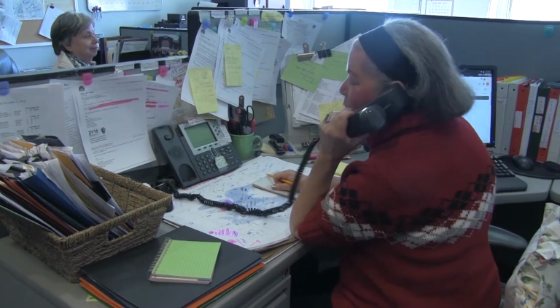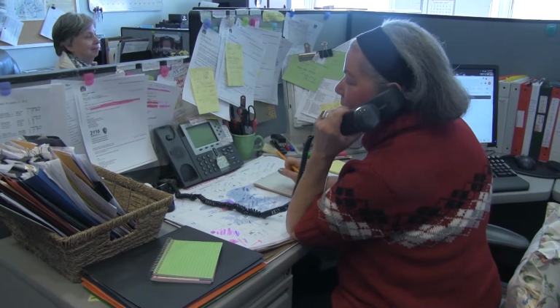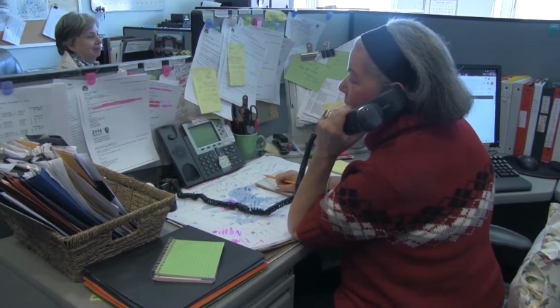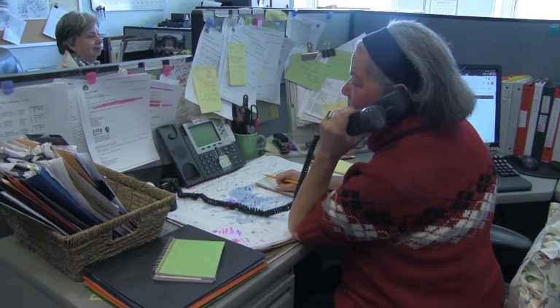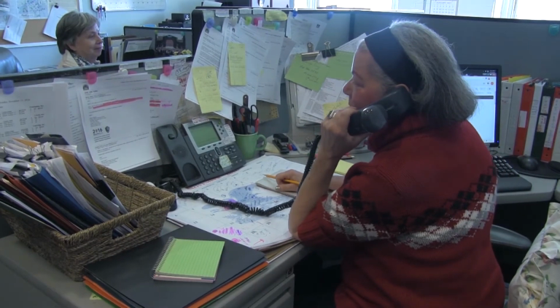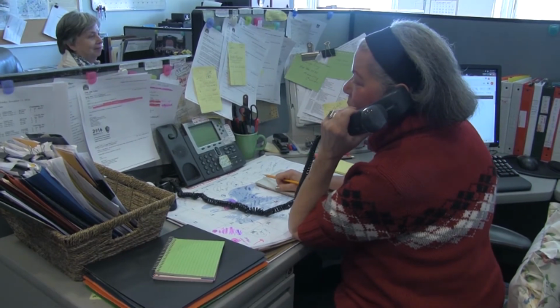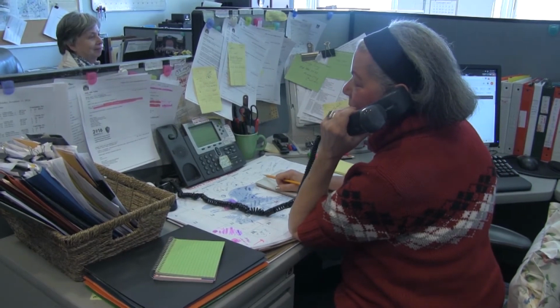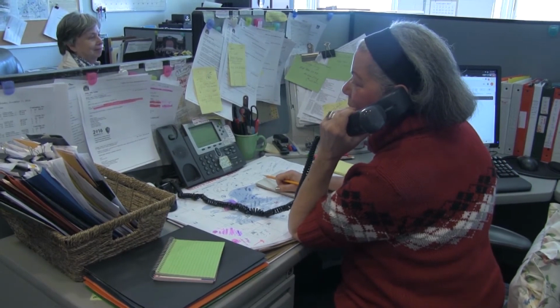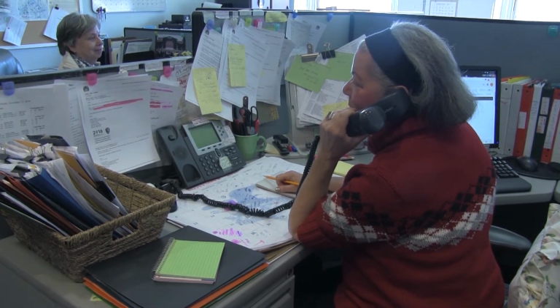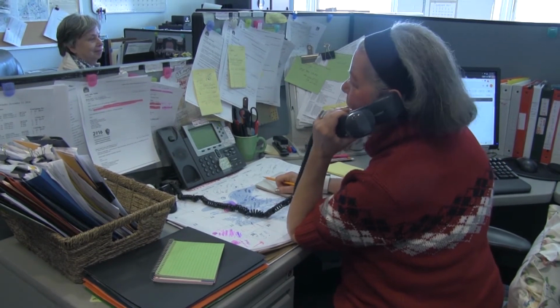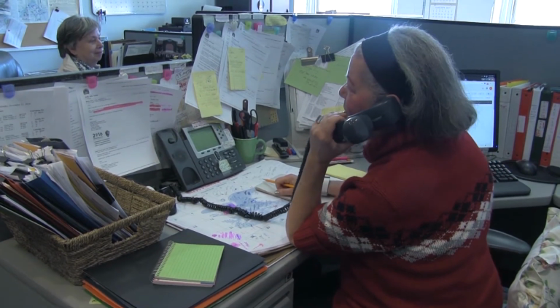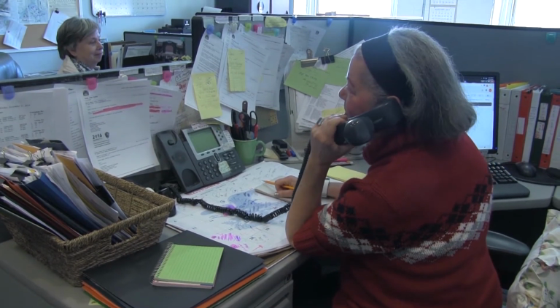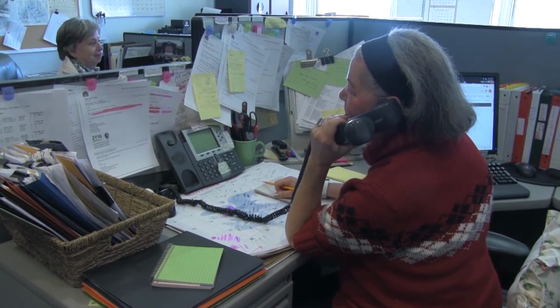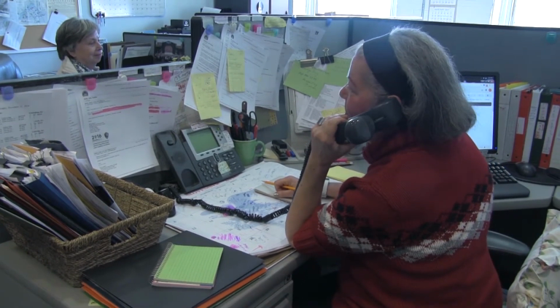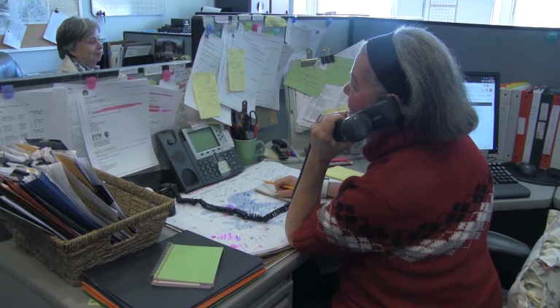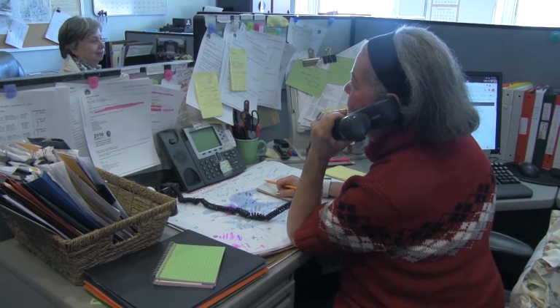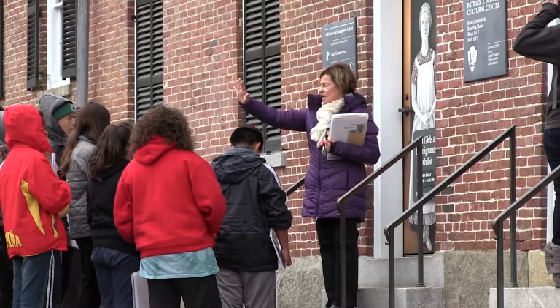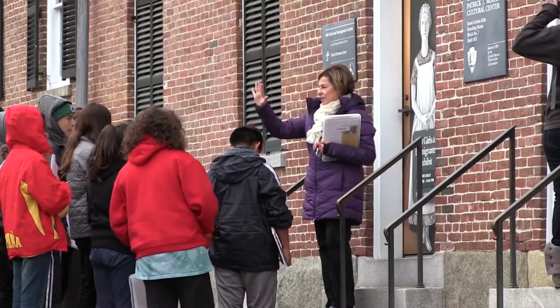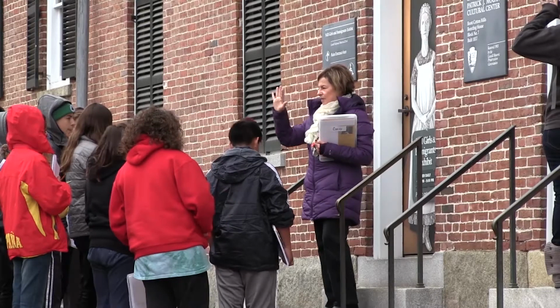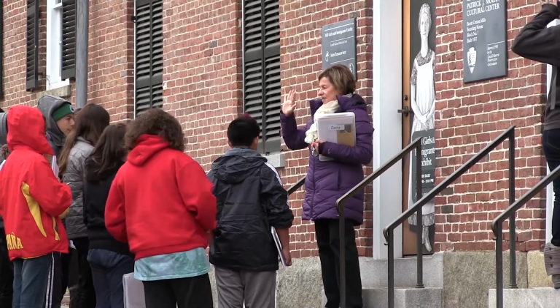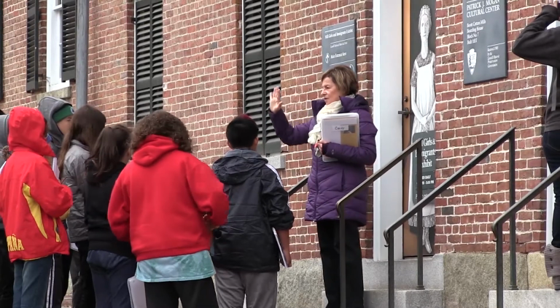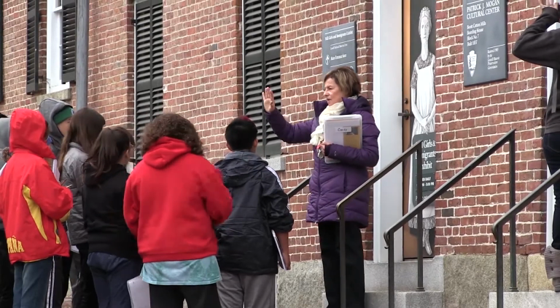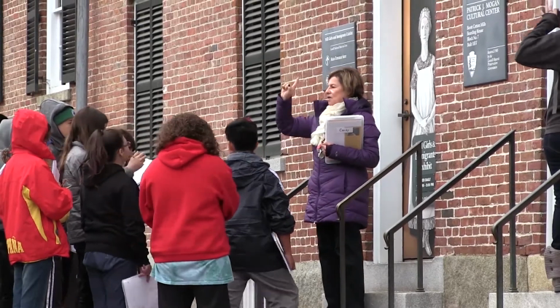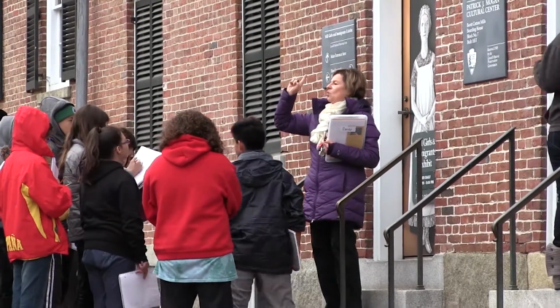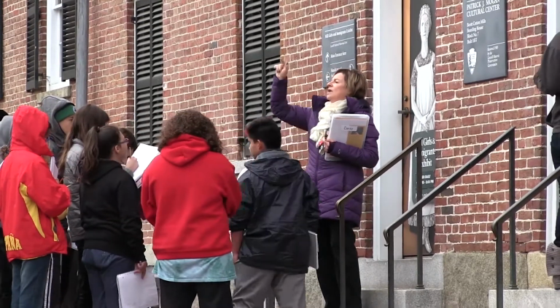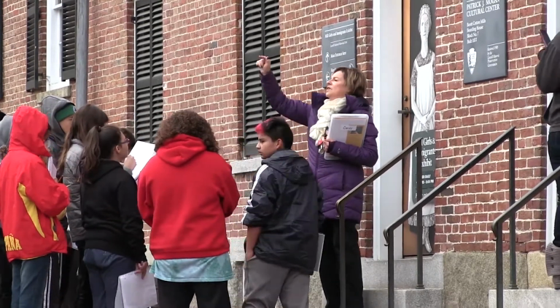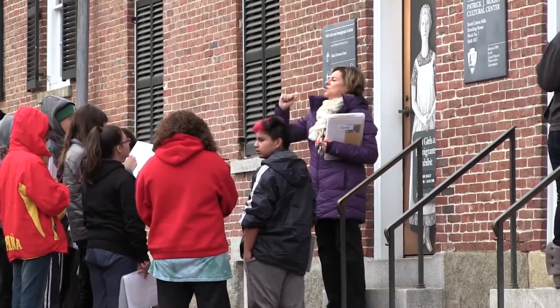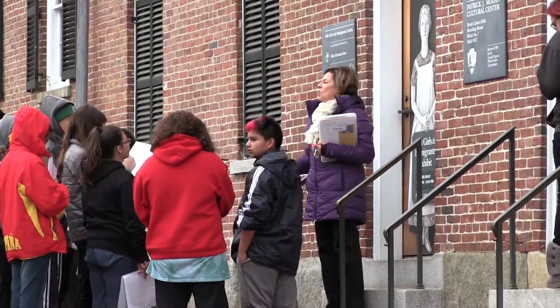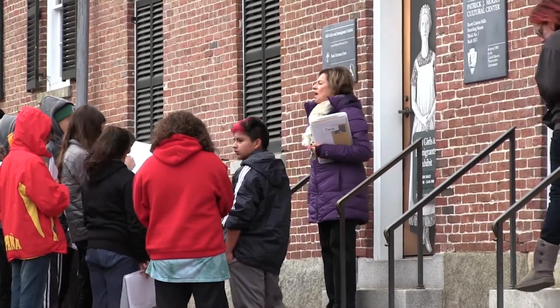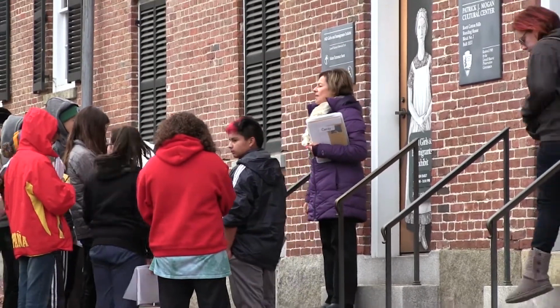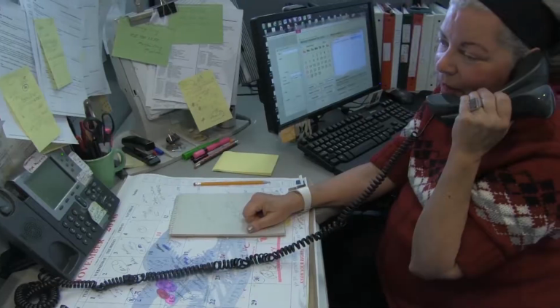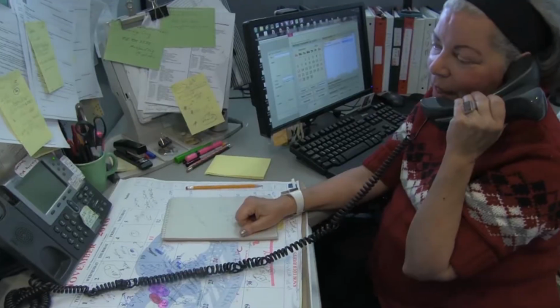Good morning, Songhus Industrial History Center, how may I help you? Once you've made your reservation, you'll receive a confirmation brochure that includes a schedule for your specific program.